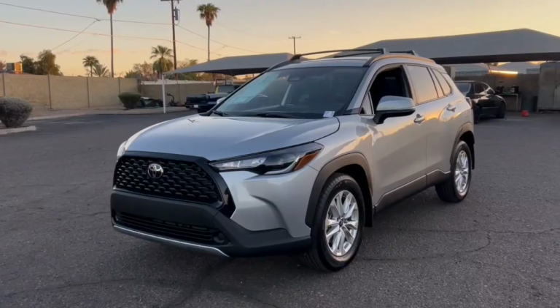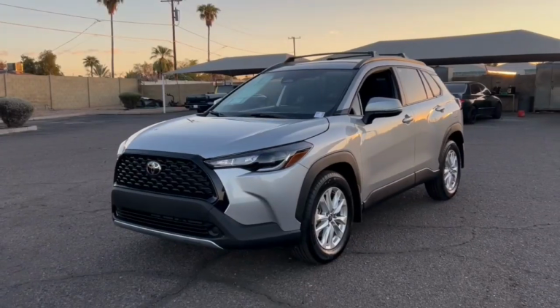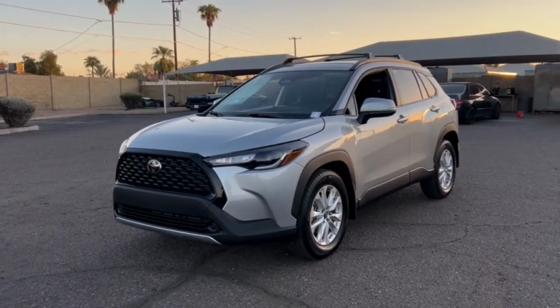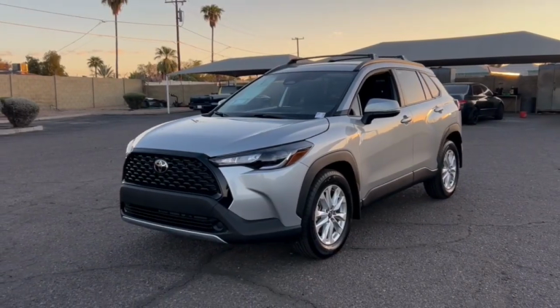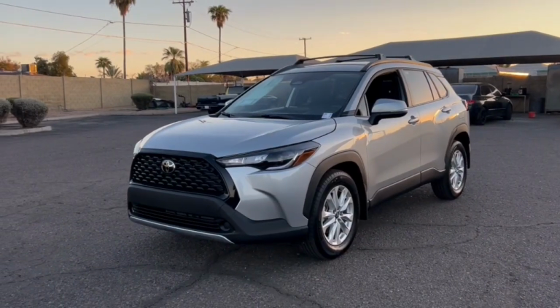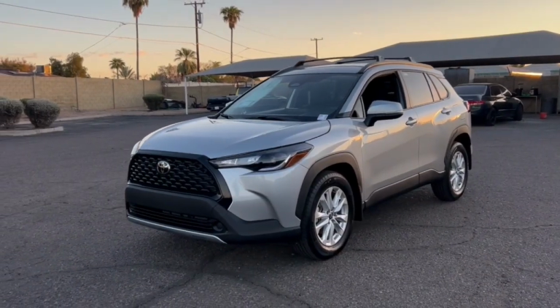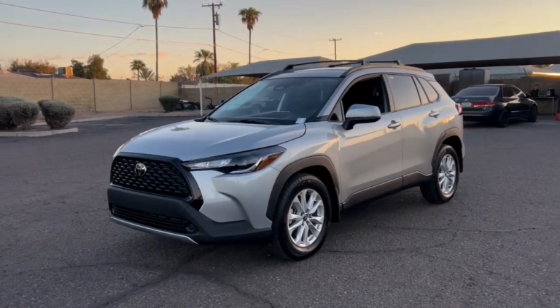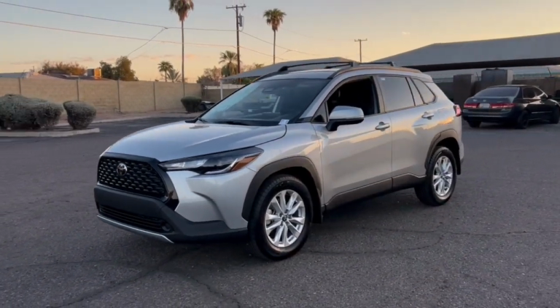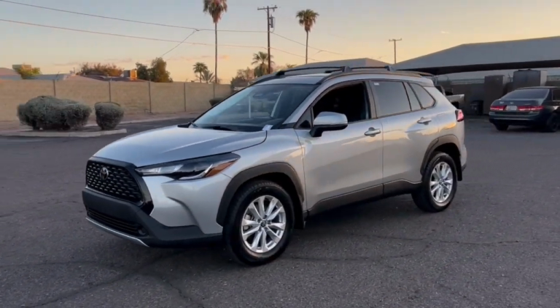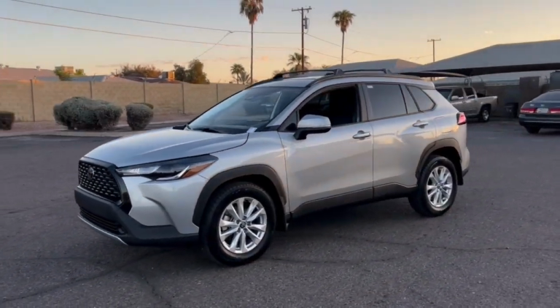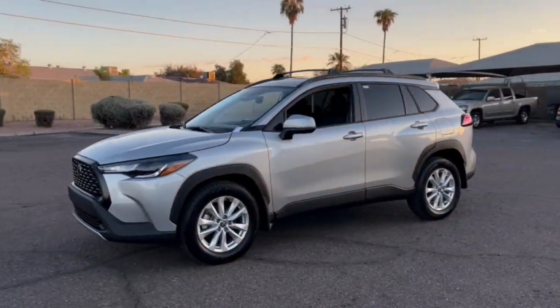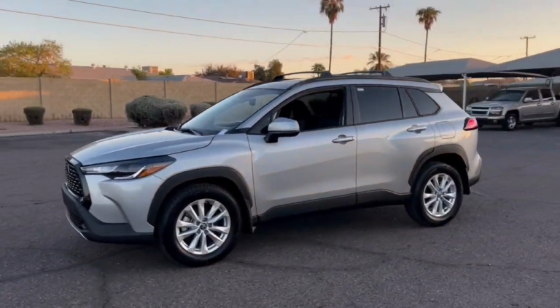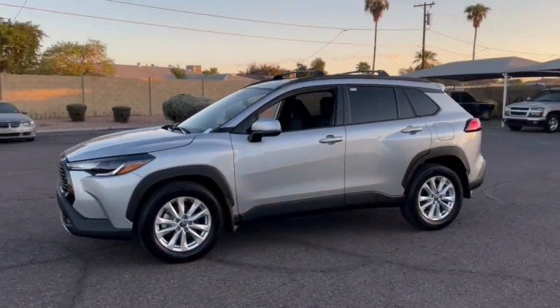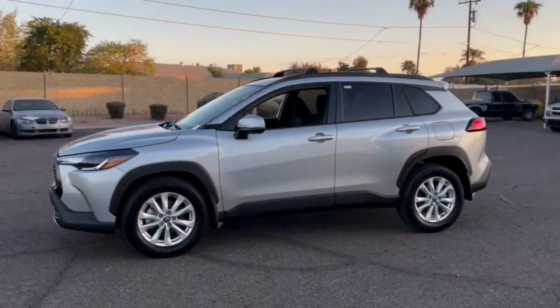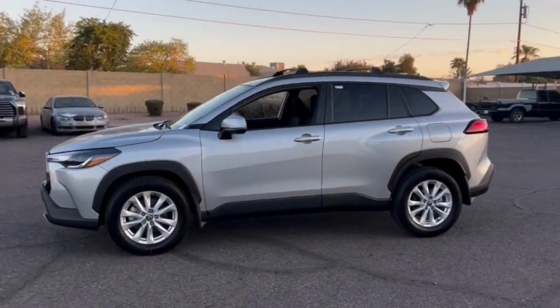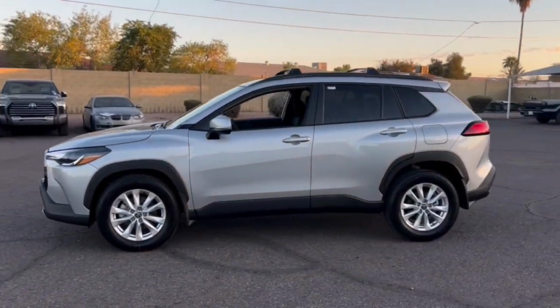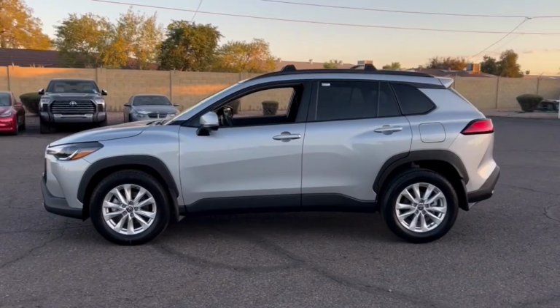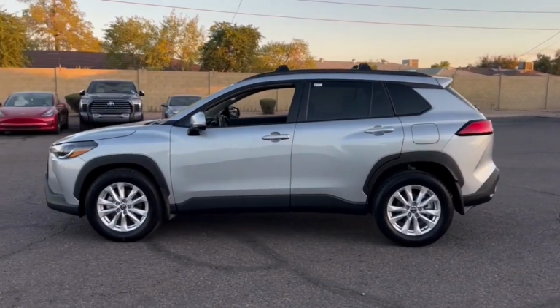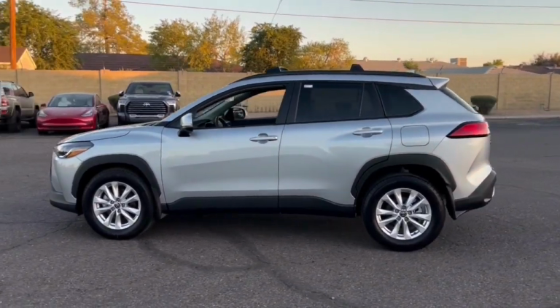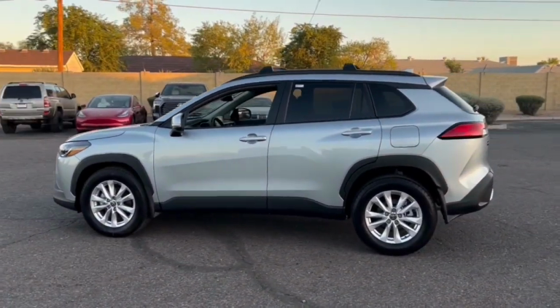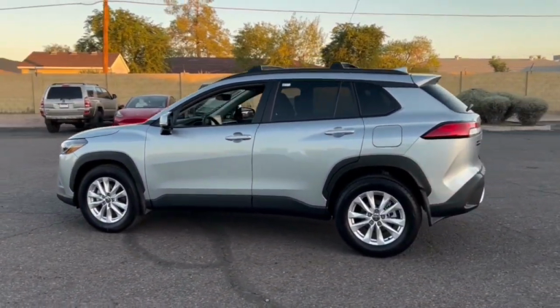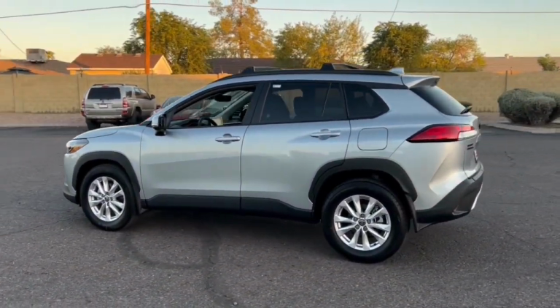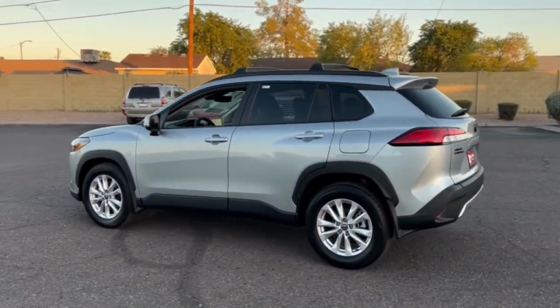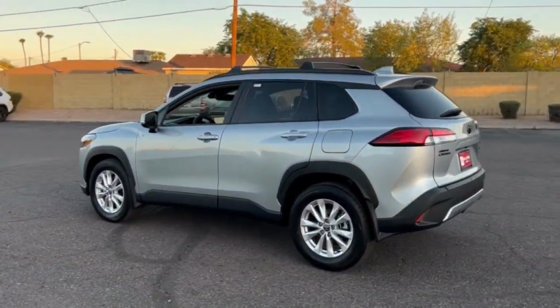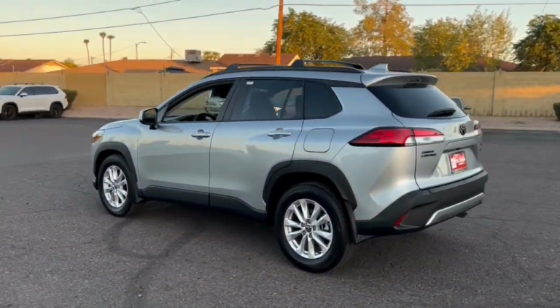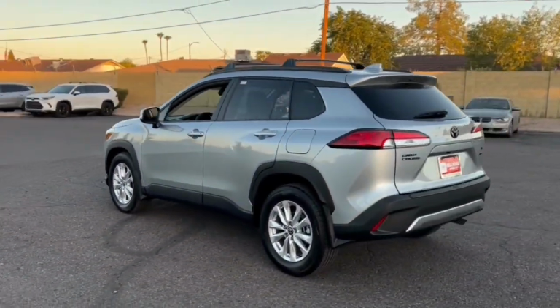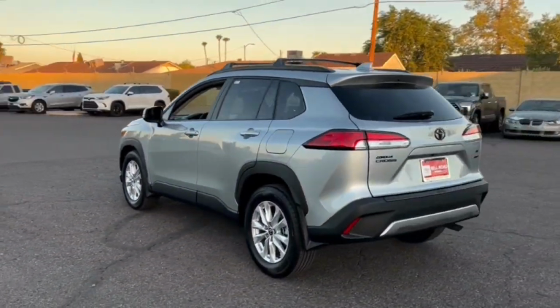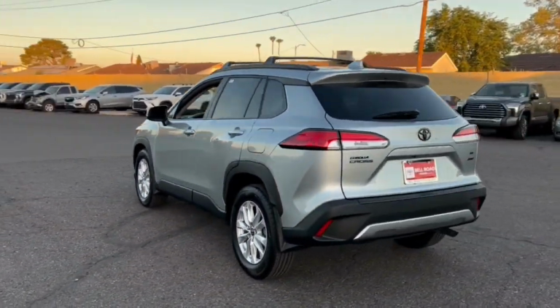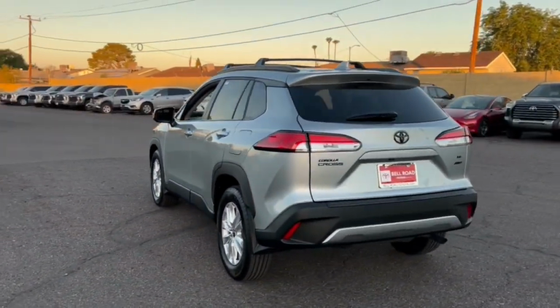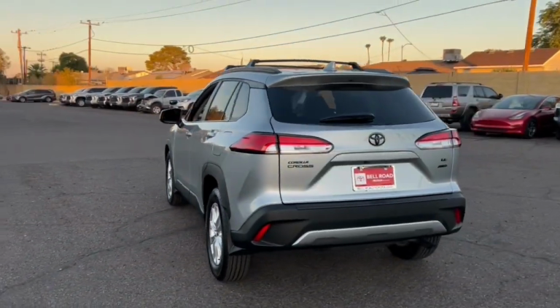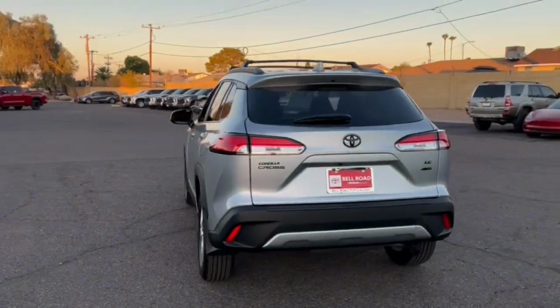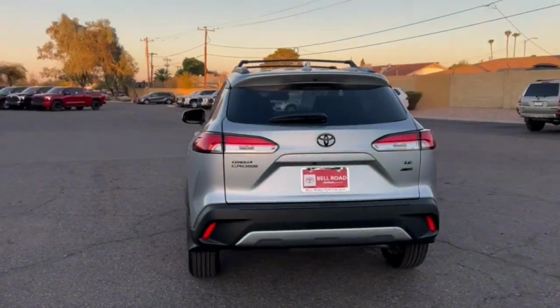This could be the car for you. The 2024 Toyota Corolla Cross. Practicality and peace of mind are what this good-looking Corolla Cross delivers.